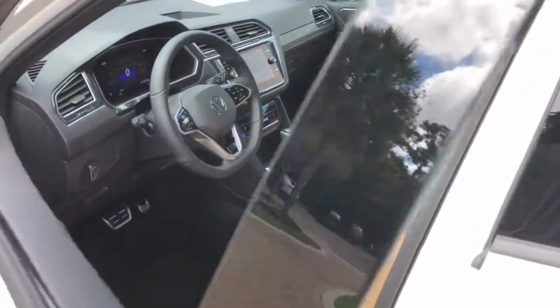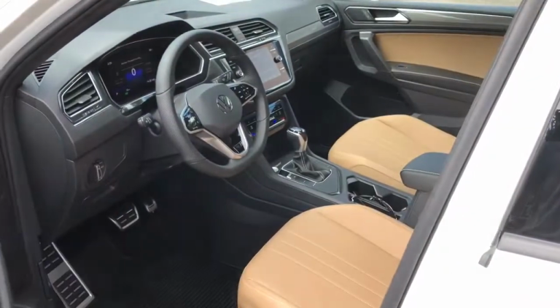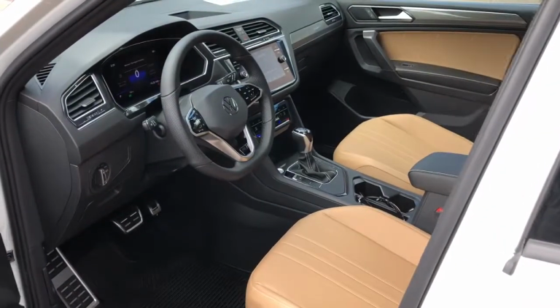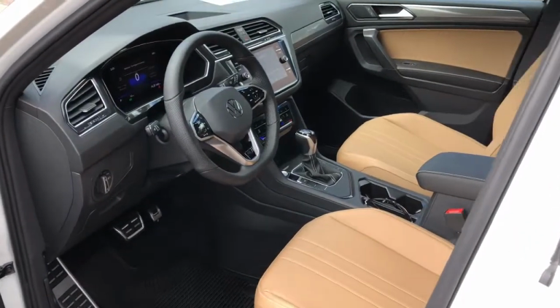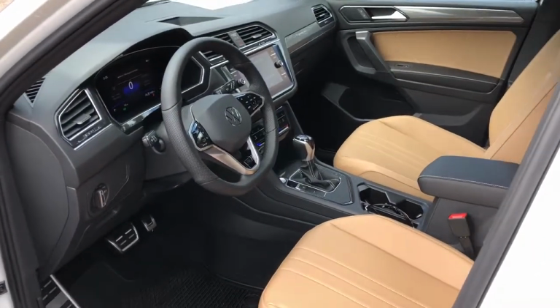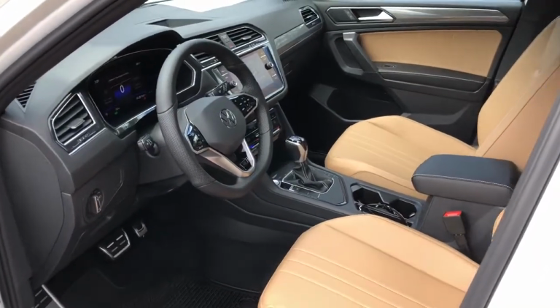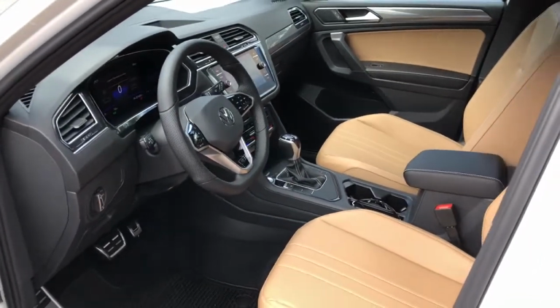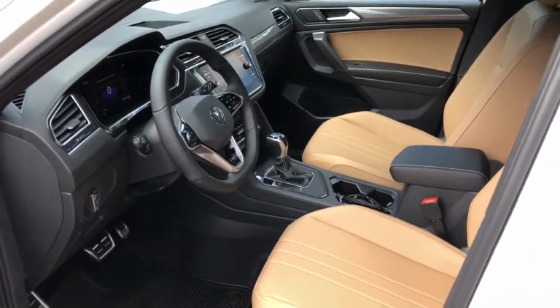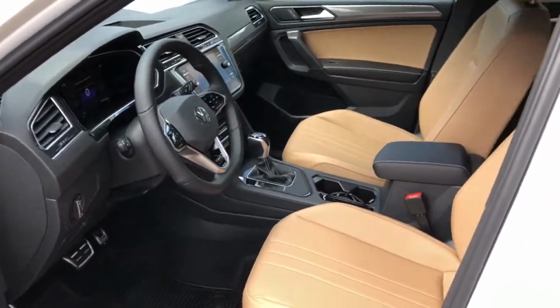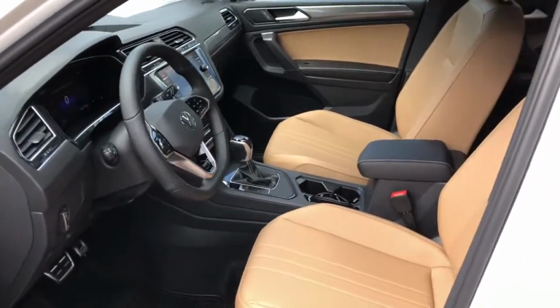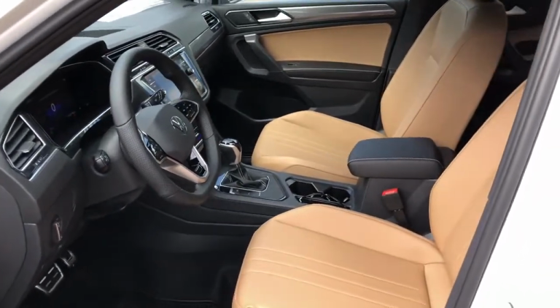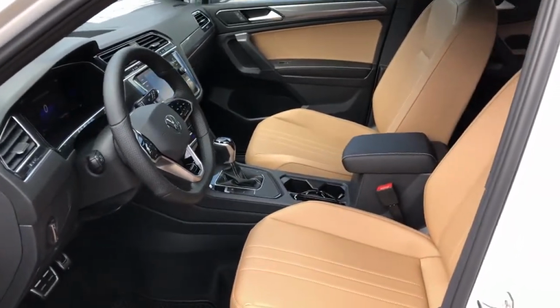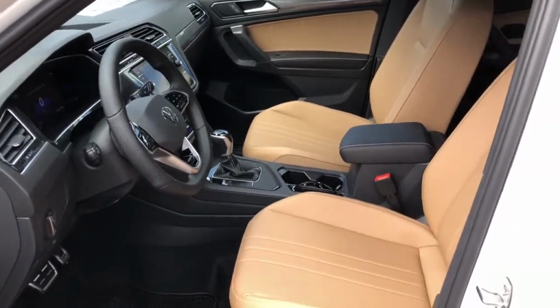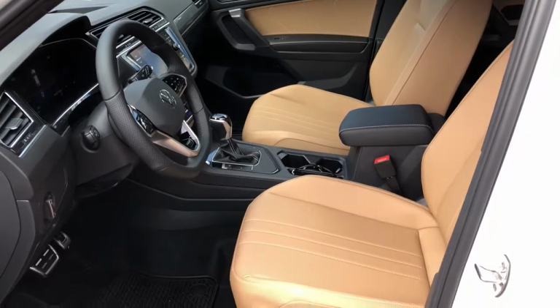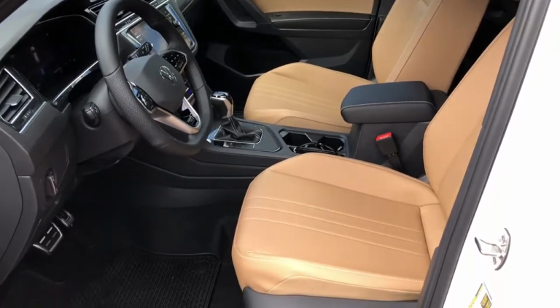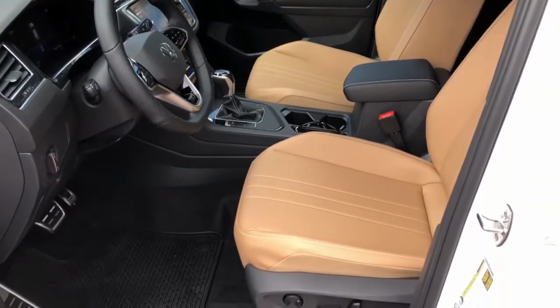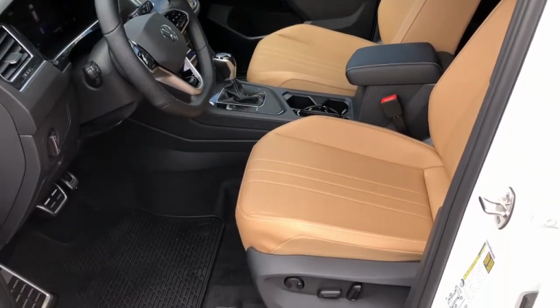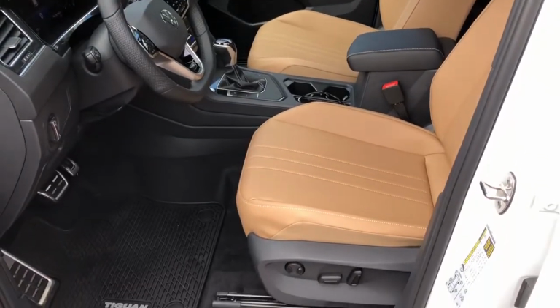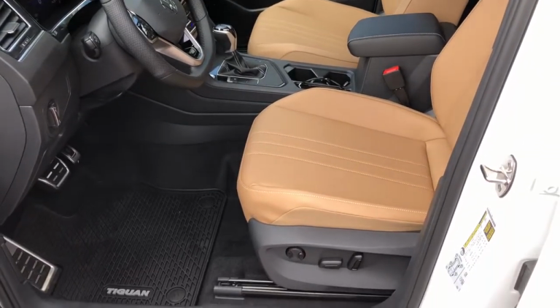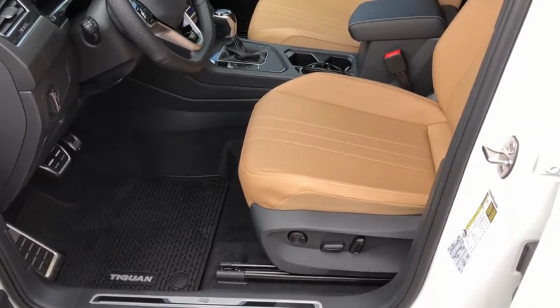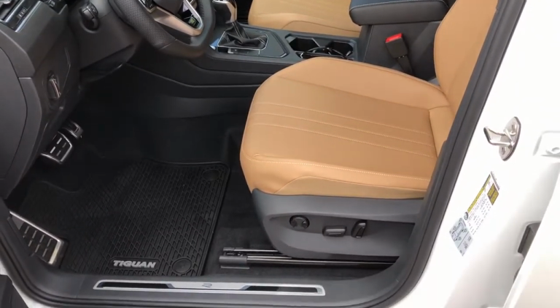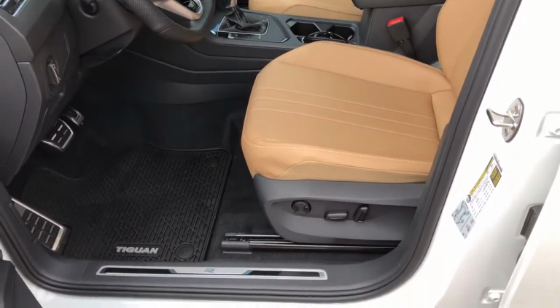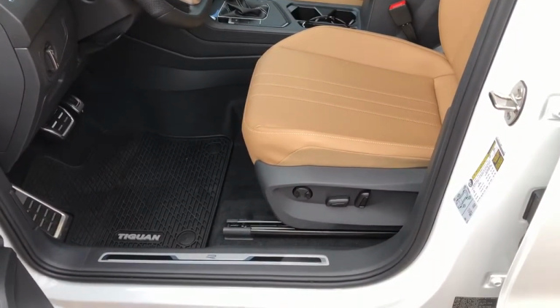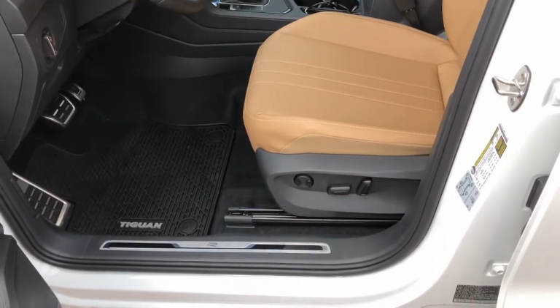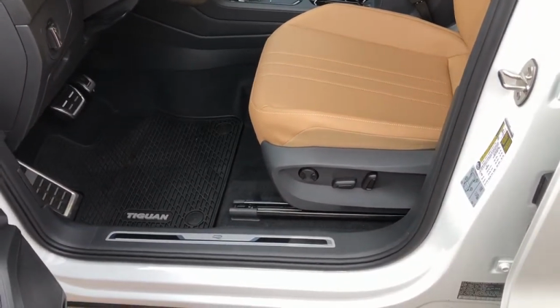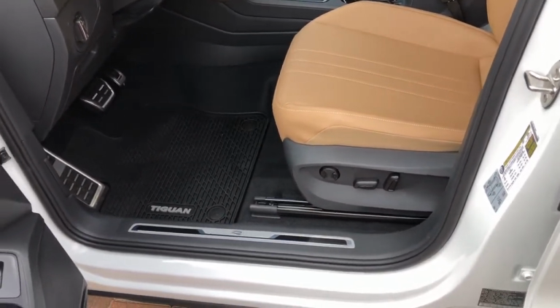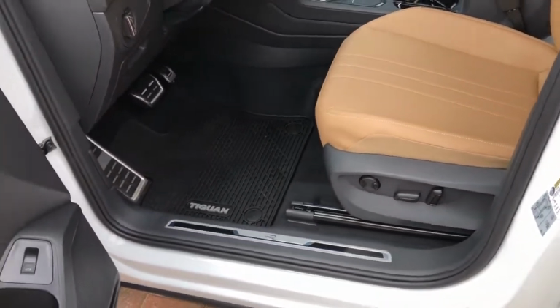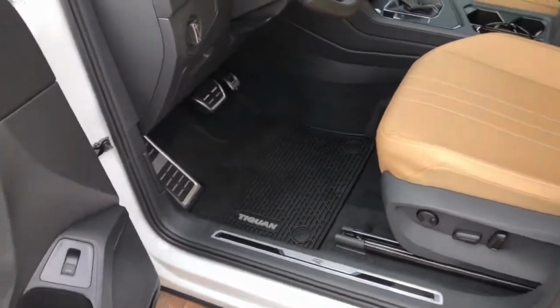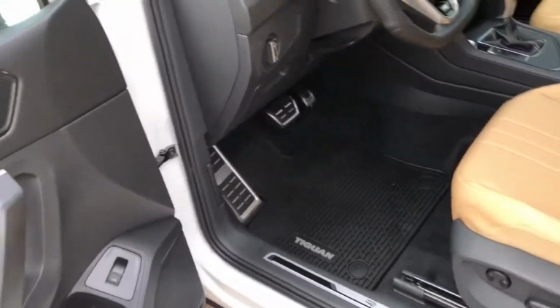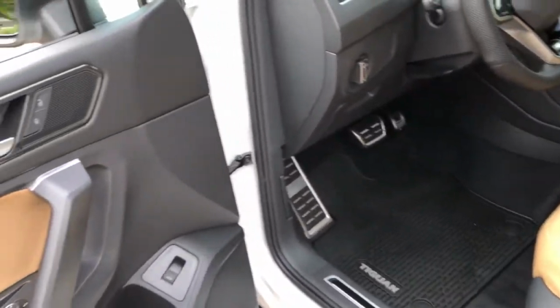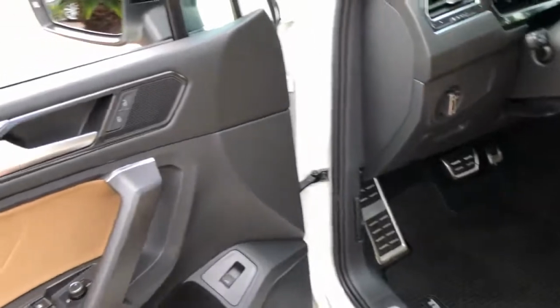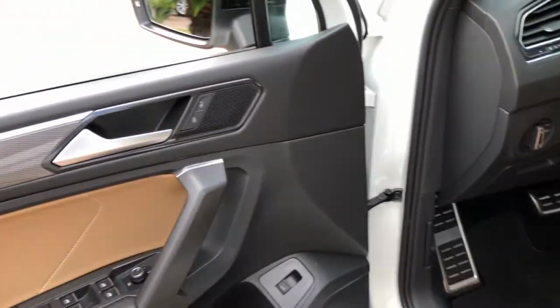Power liftgate, electronic stability control, trip computer, bucket seats, power windows, four-wheel disc brakes, power steering.